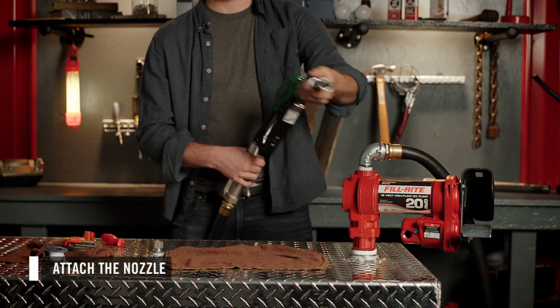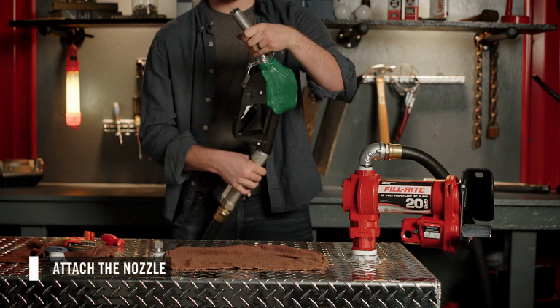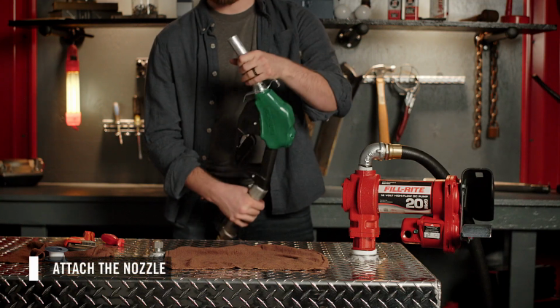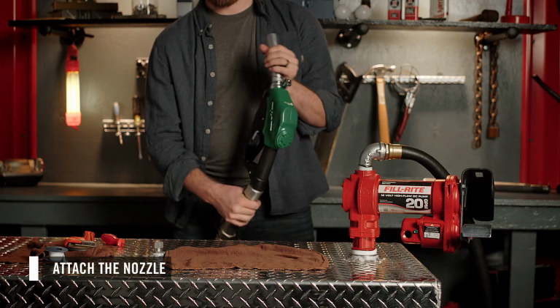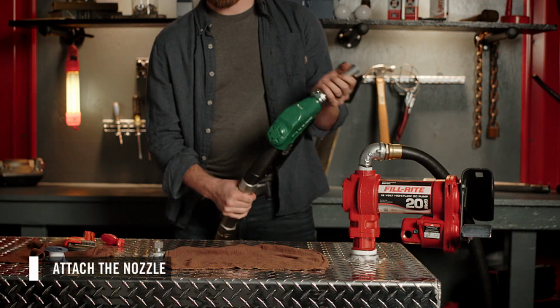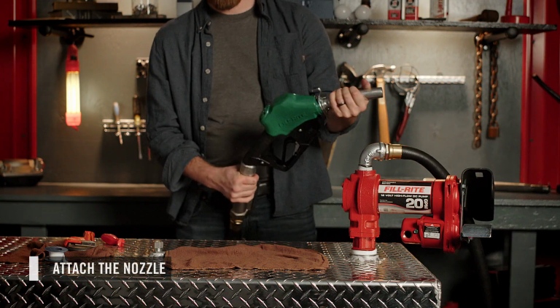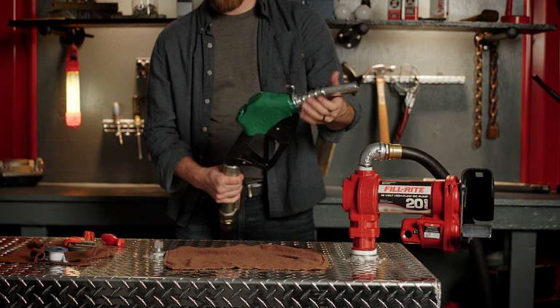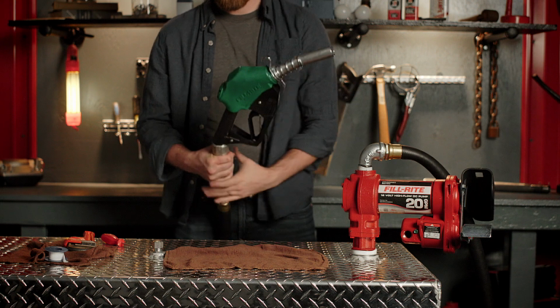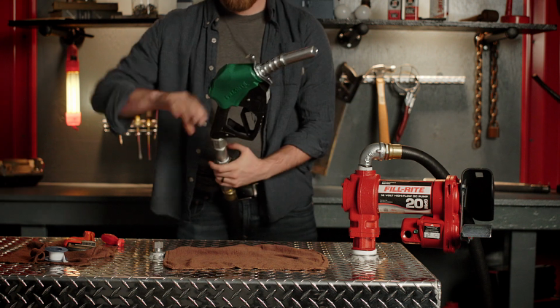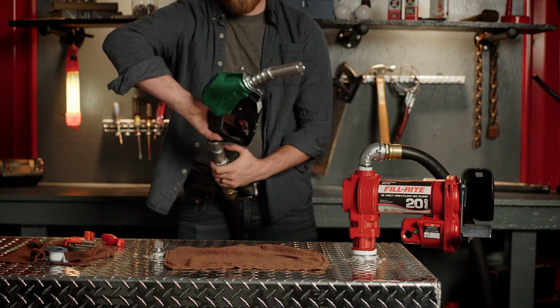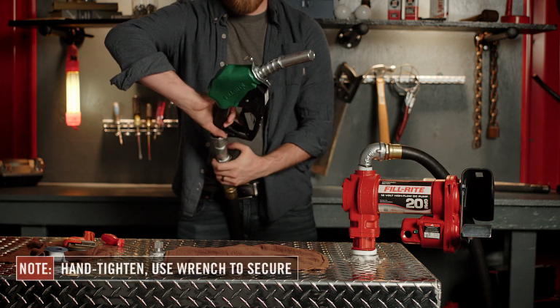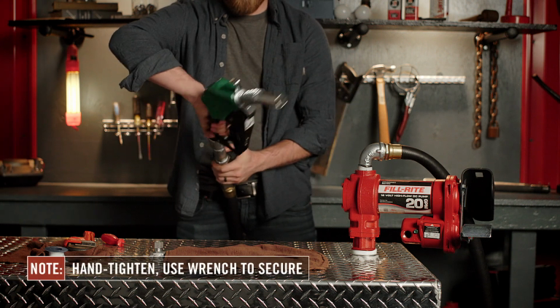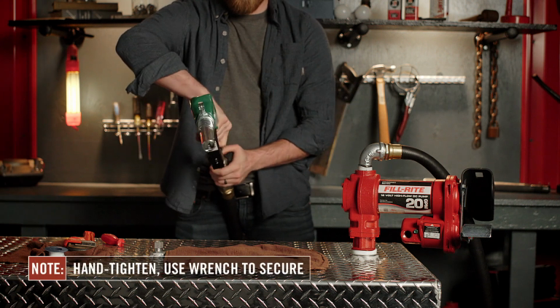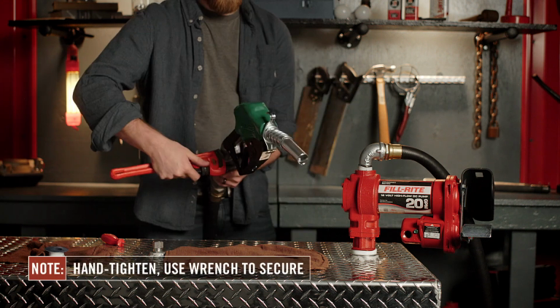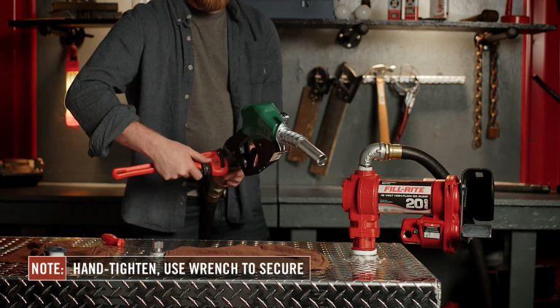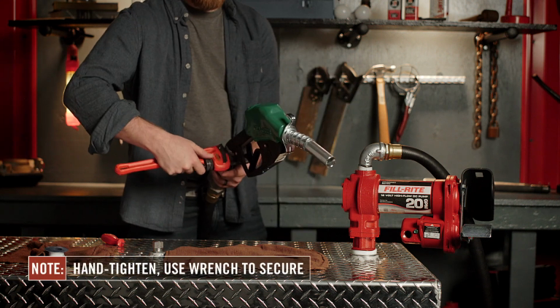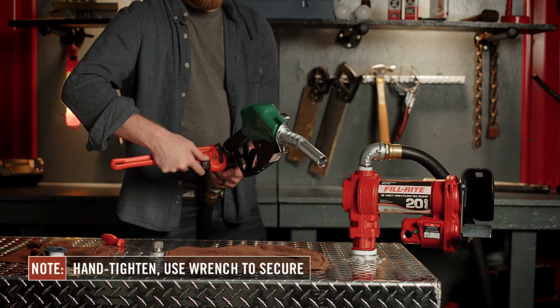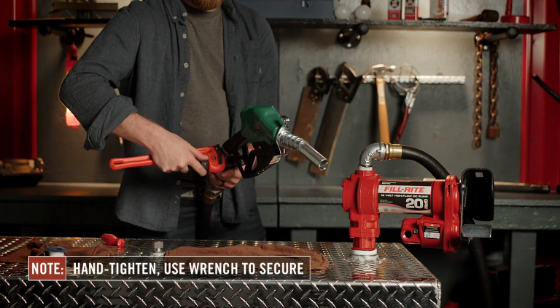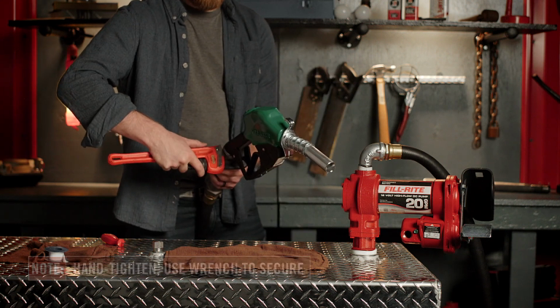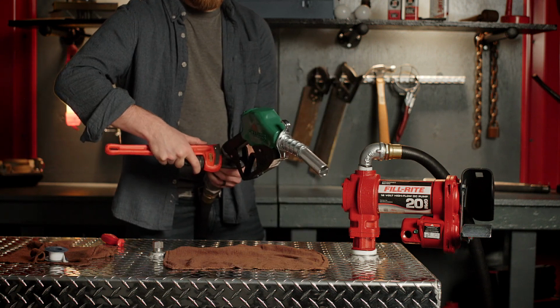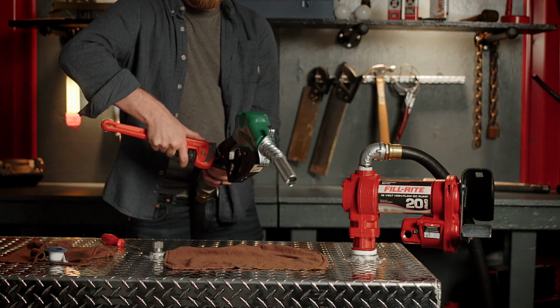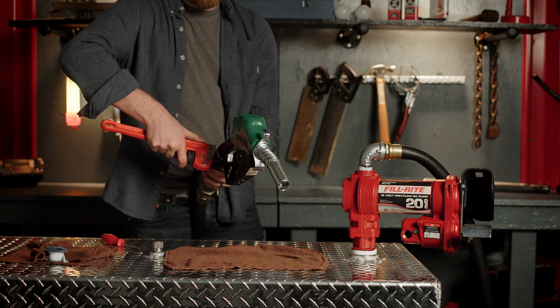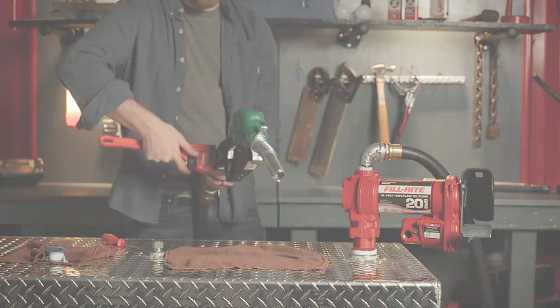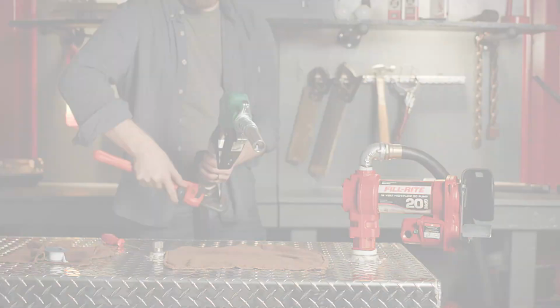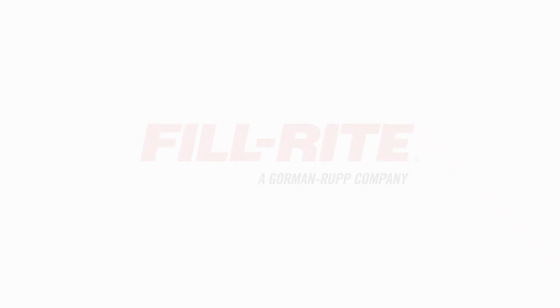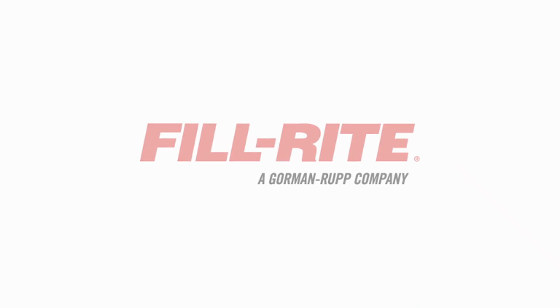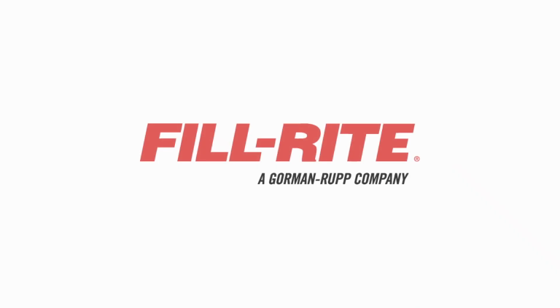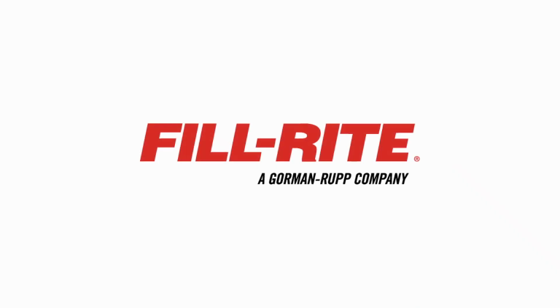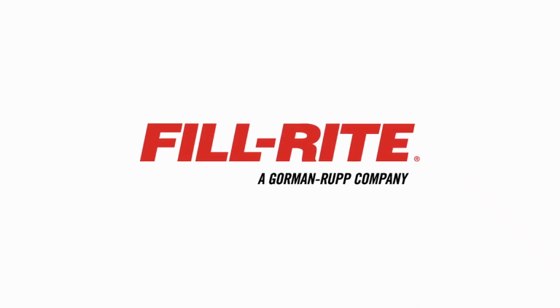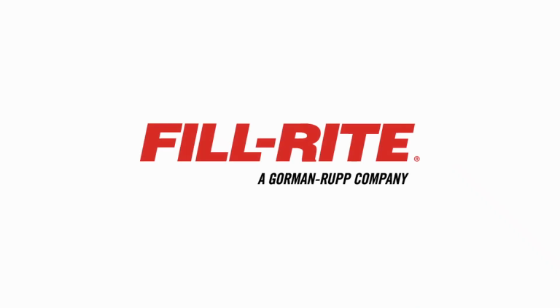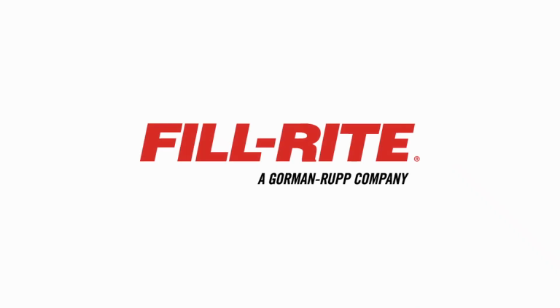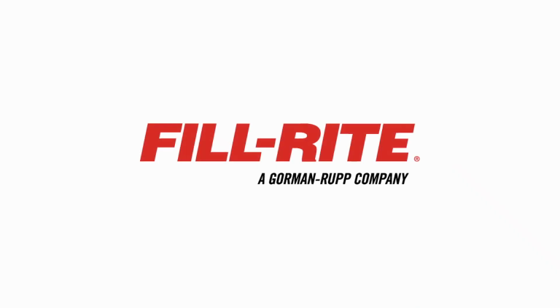Finally, you can install your nozzle to the other end of the pipe nipple. Hand tighten, then use a wrench to secure. Thank you for watching this PhilRite installation video.